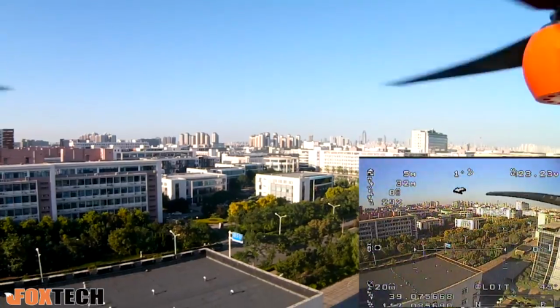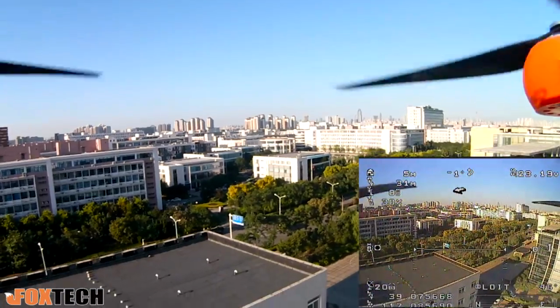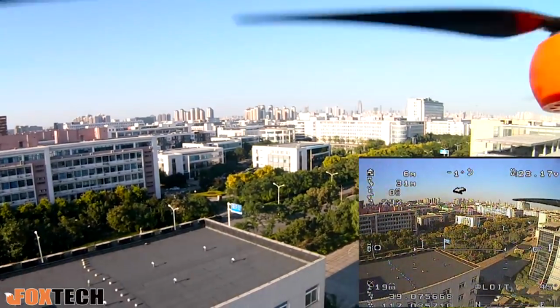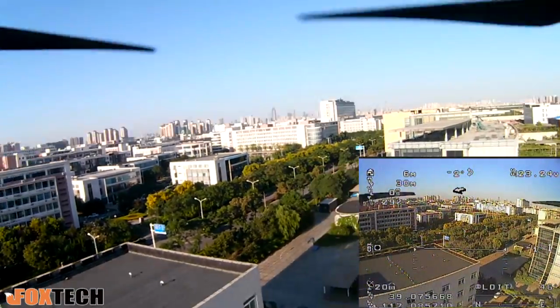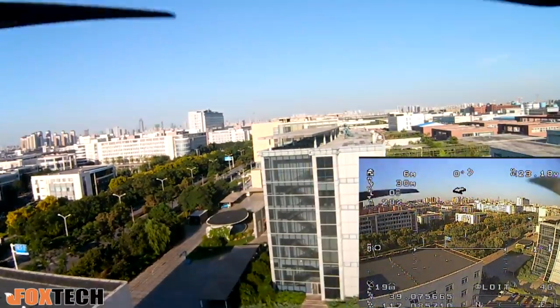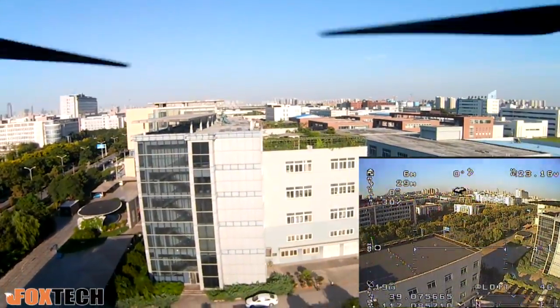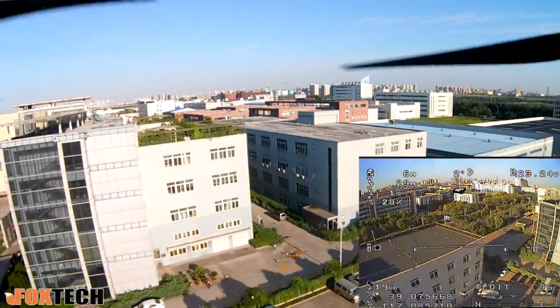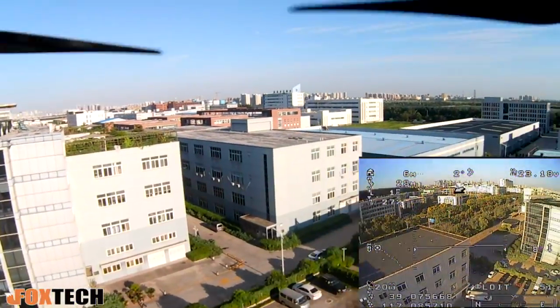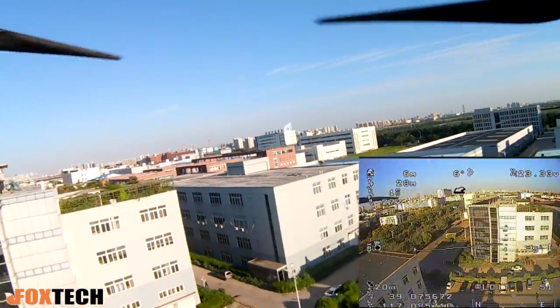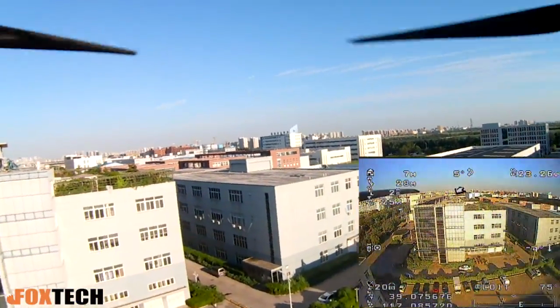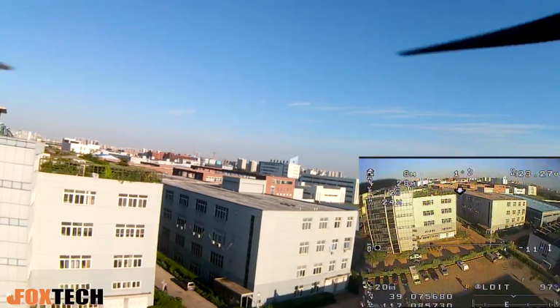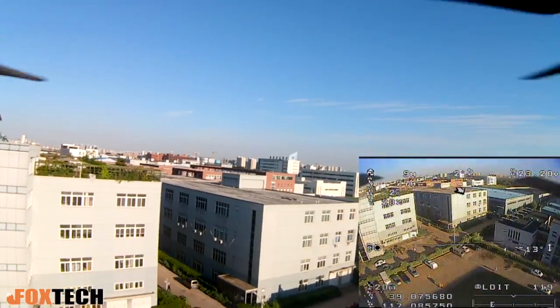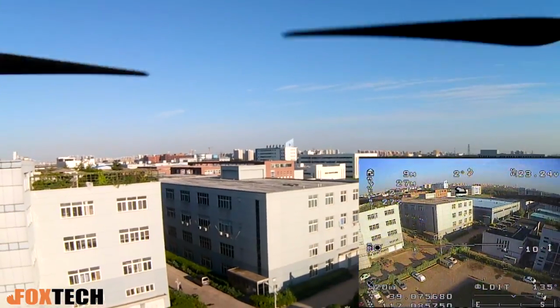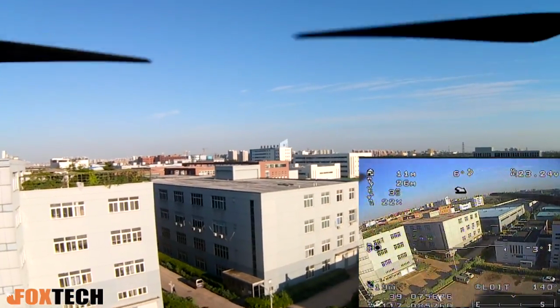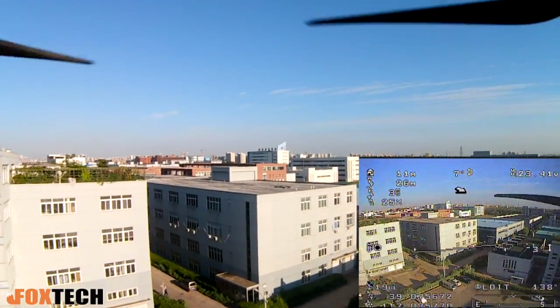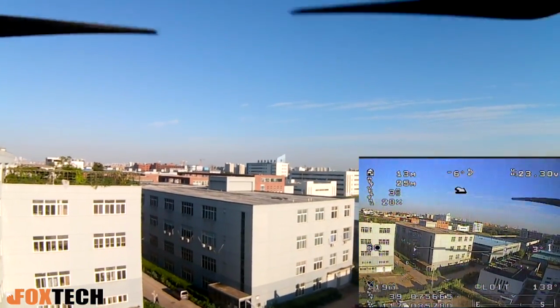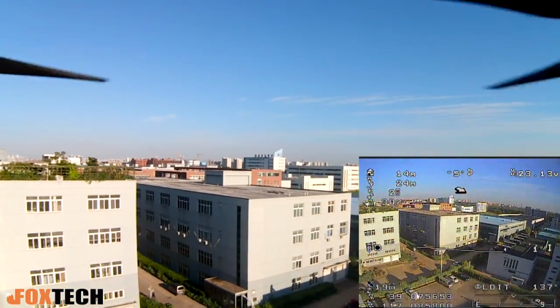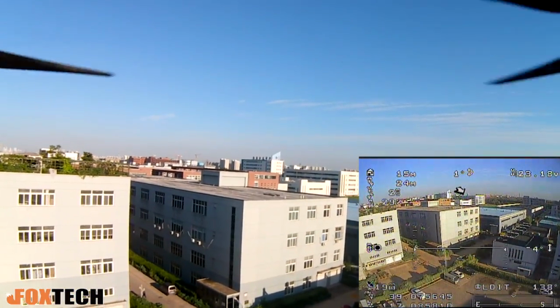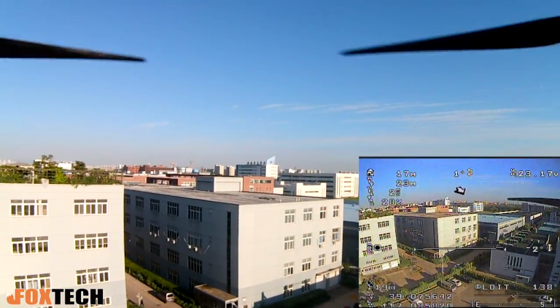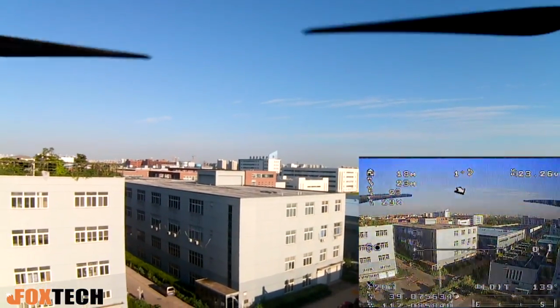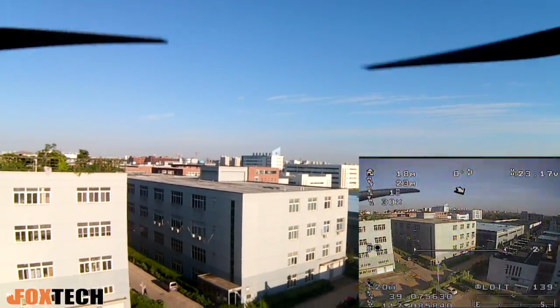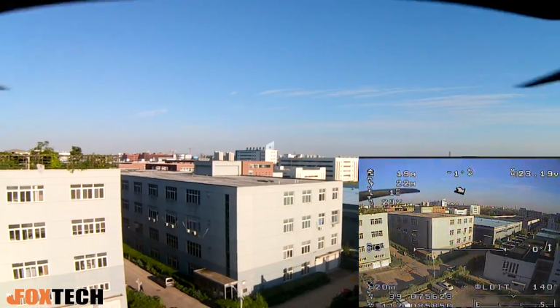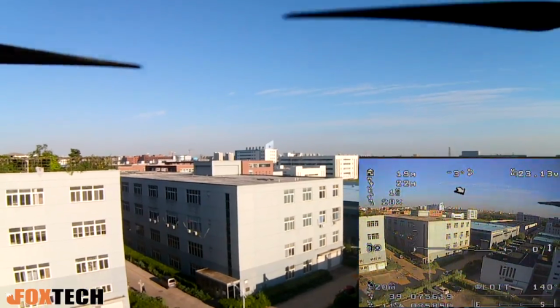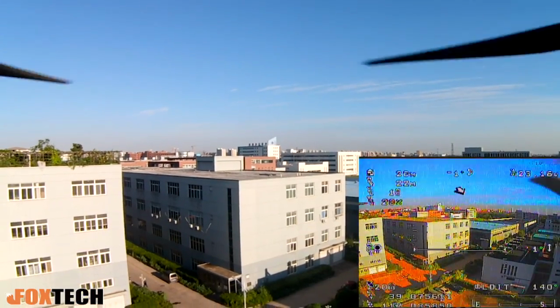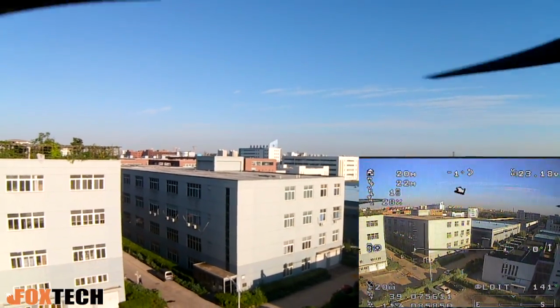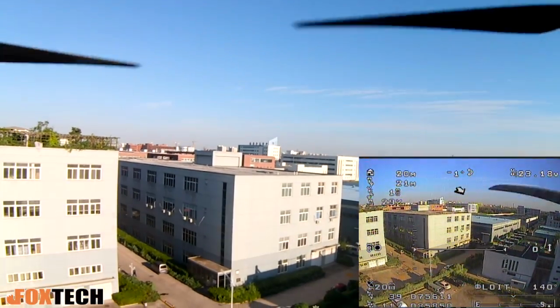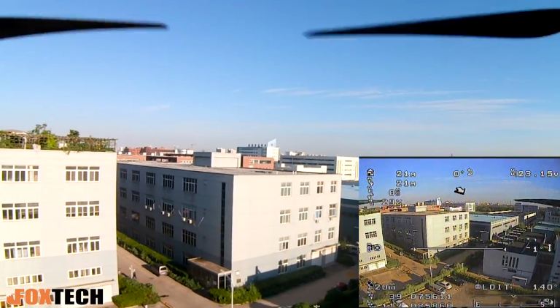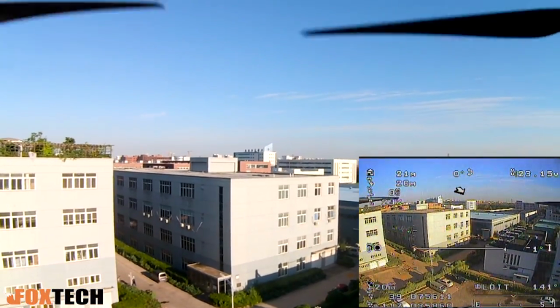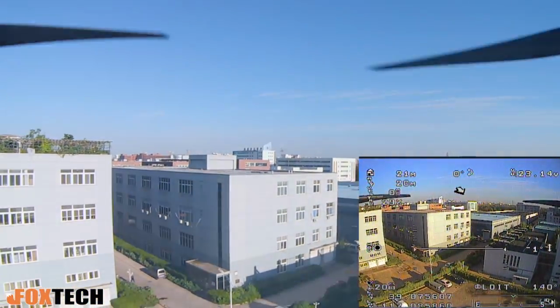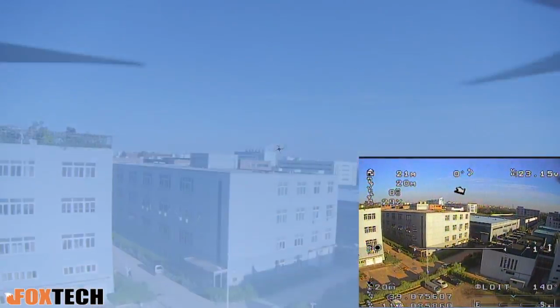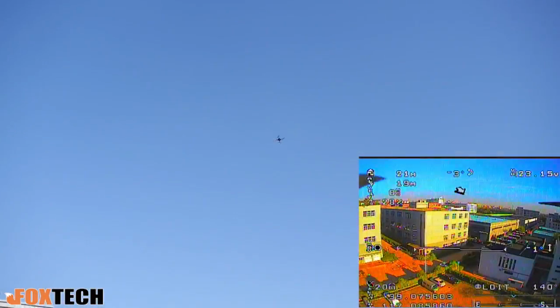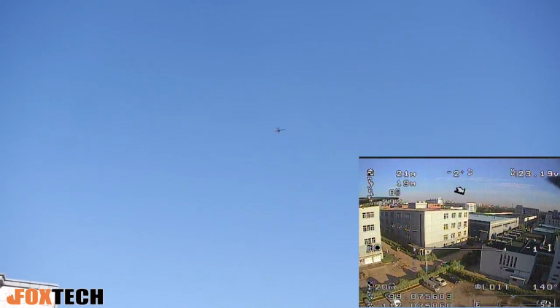I noticed that it shakes a little bit in GPS mode, but we can still adjust the parameters to make it more stable. In manual mode, it doesn't shake that much.